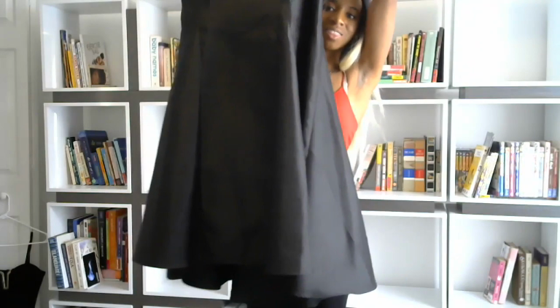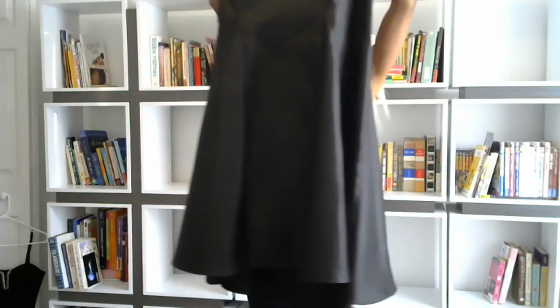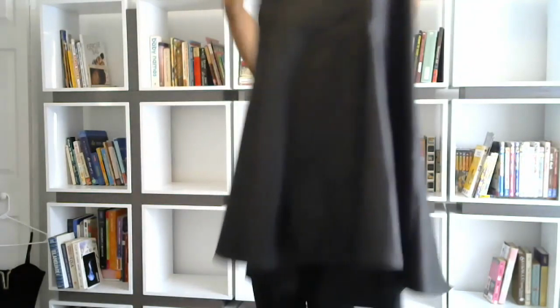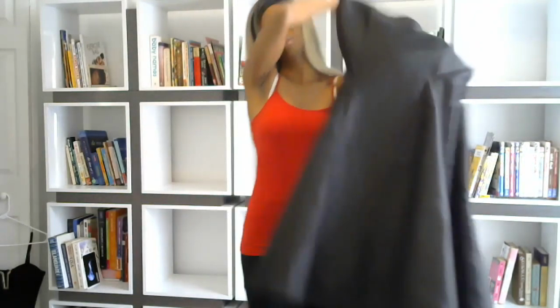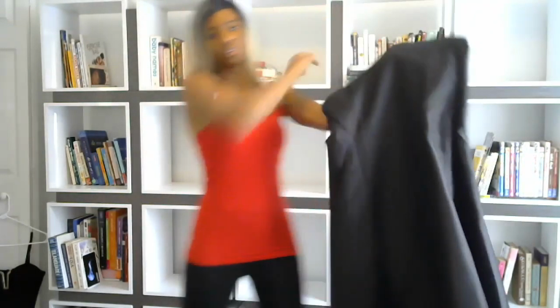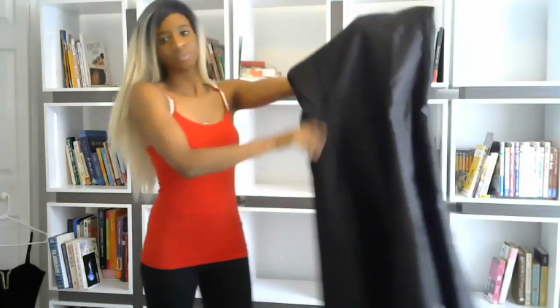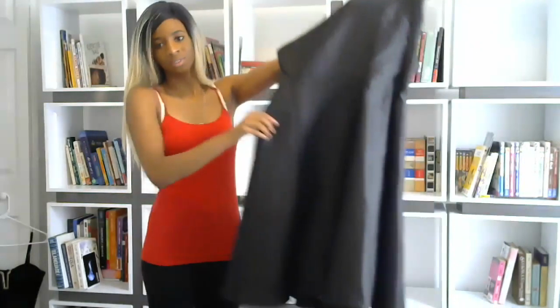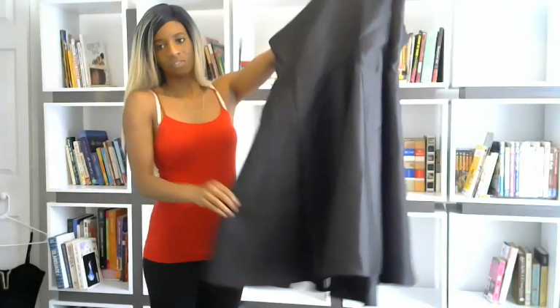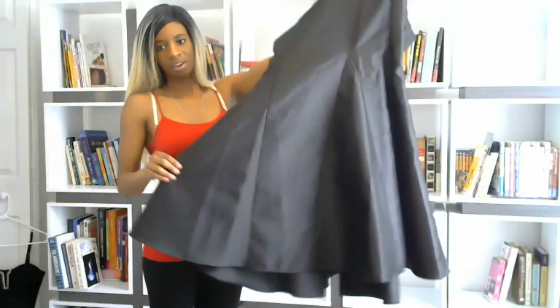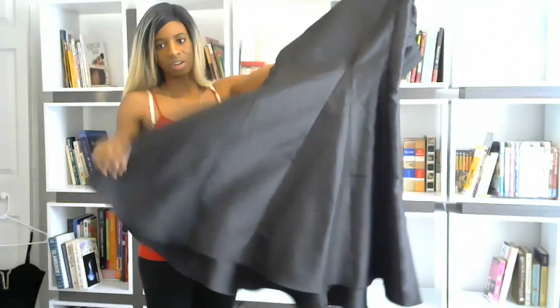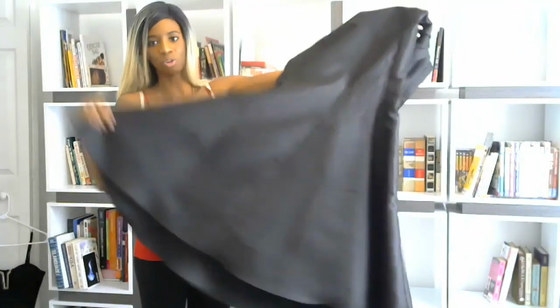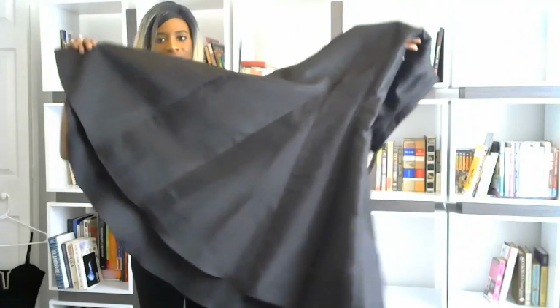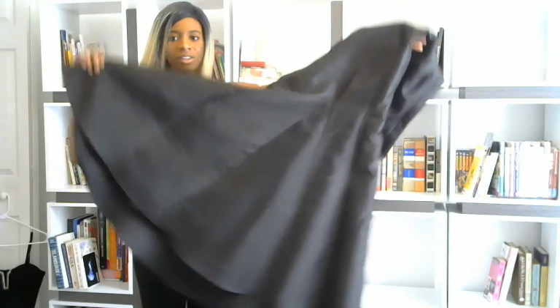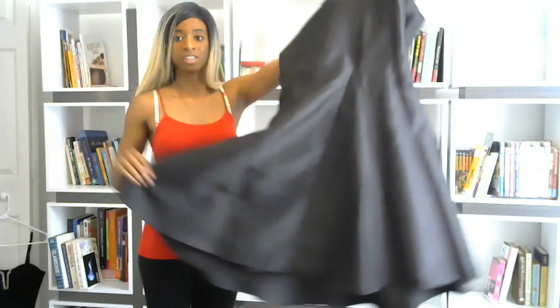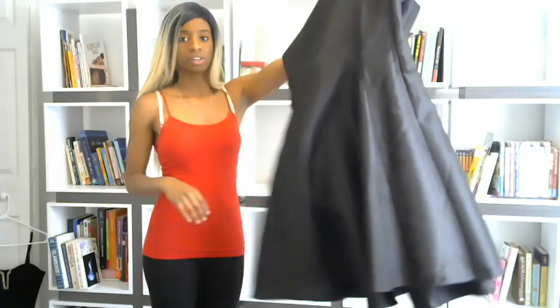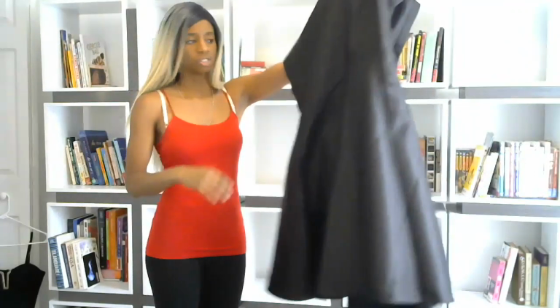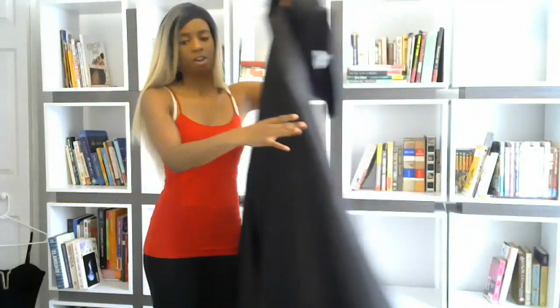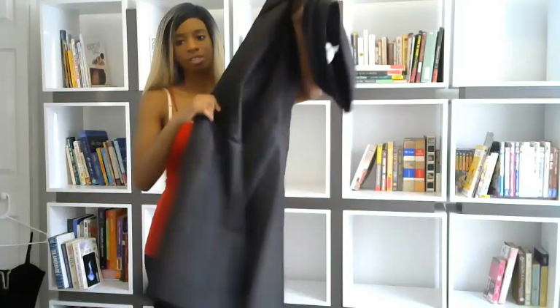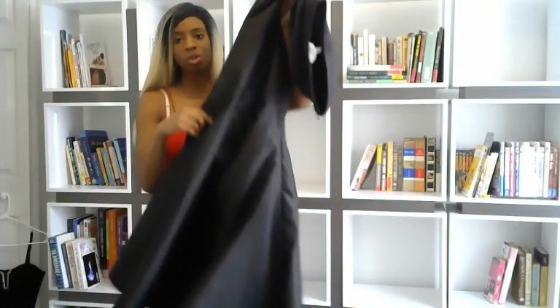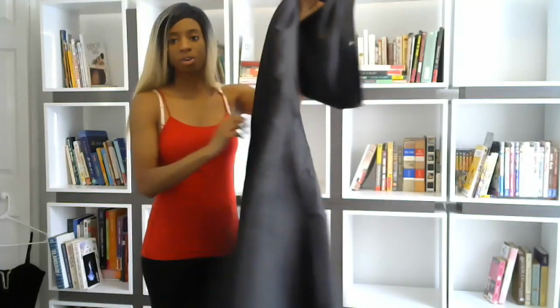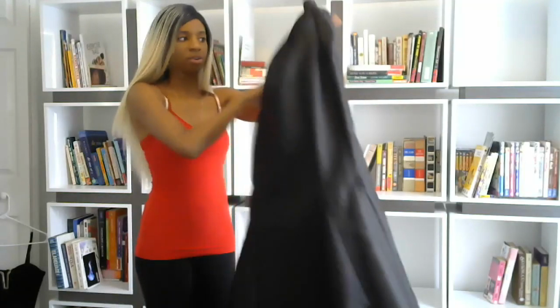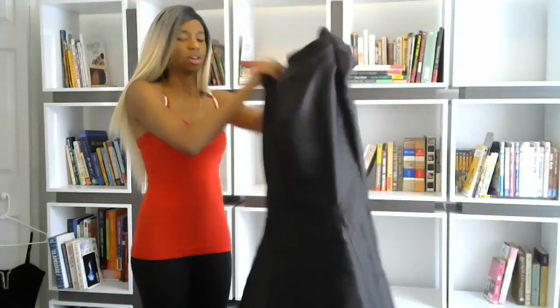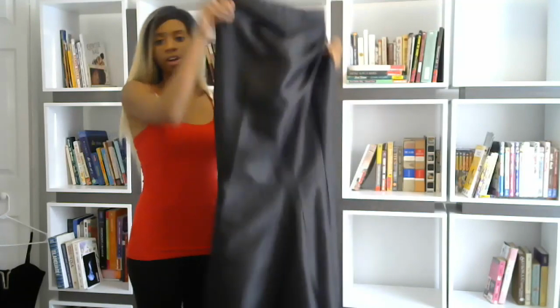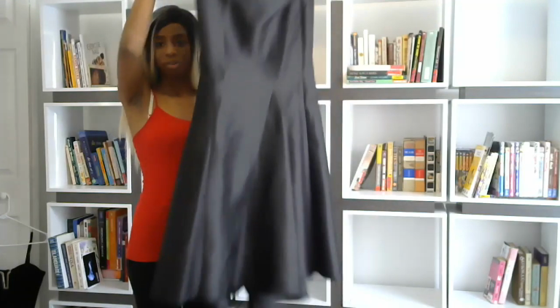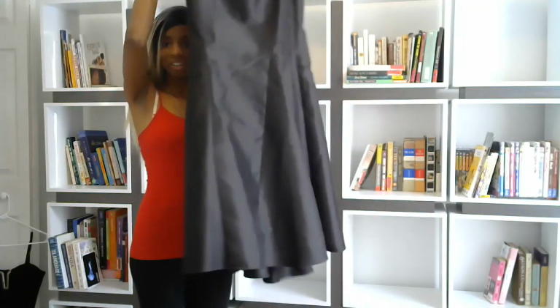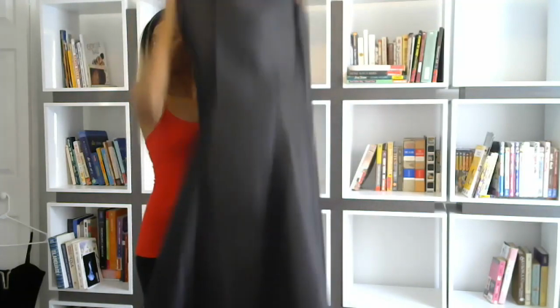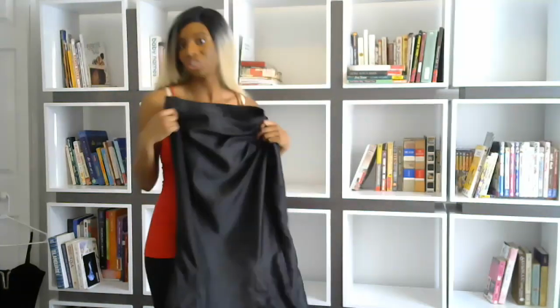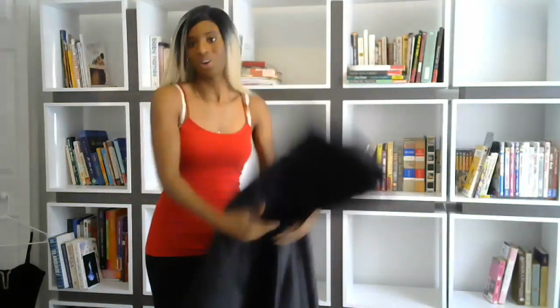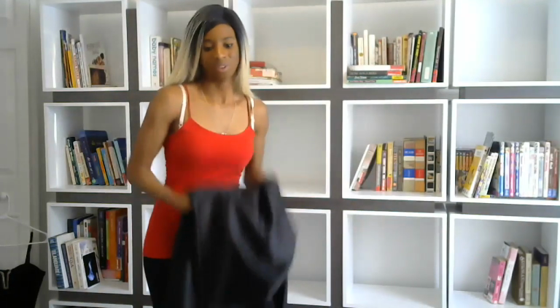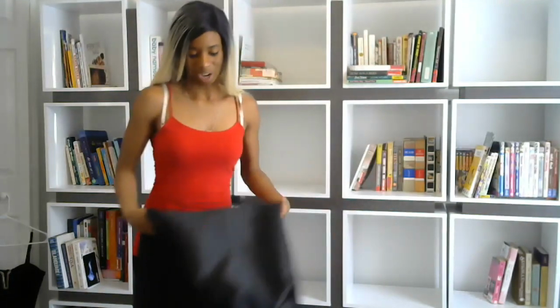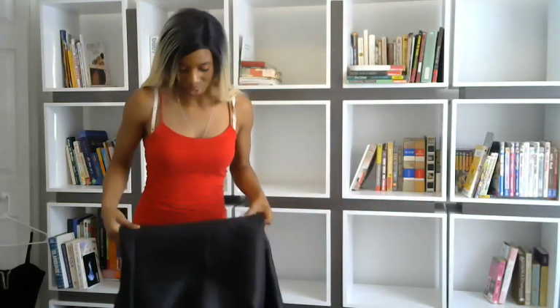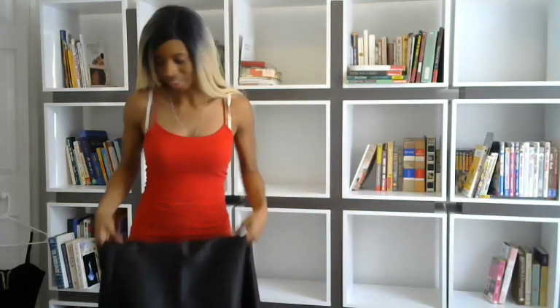That is gorgeous. It flares out in a very nice mermaid style. It's very large — the entire piece — and so you get a good amount of flair. You can't even really see my shoes when I'm wearing it and performing in this.